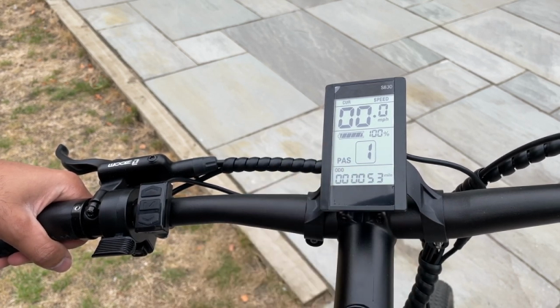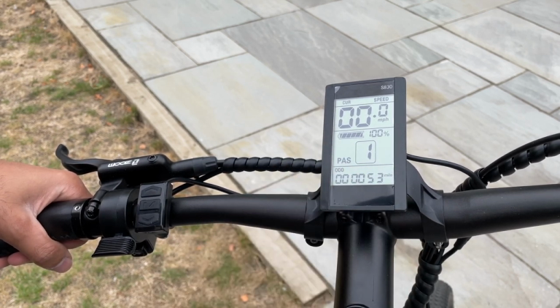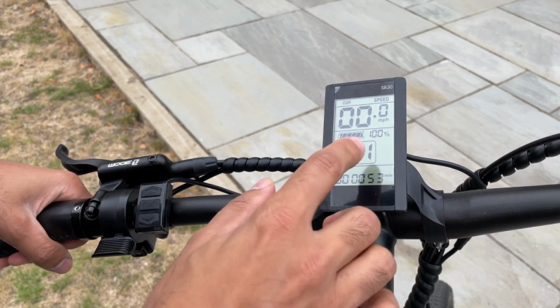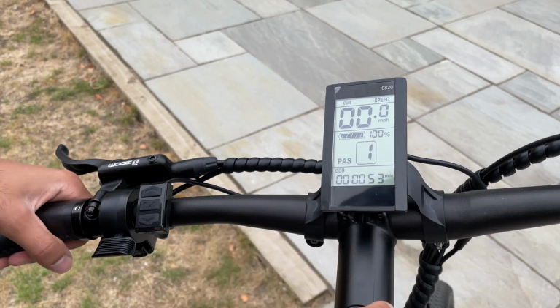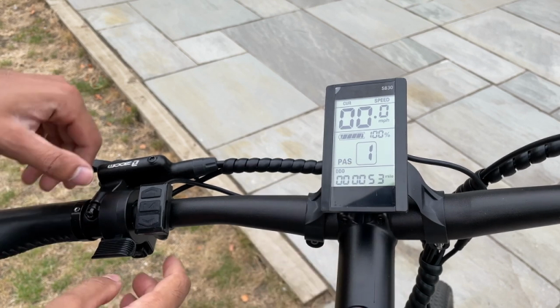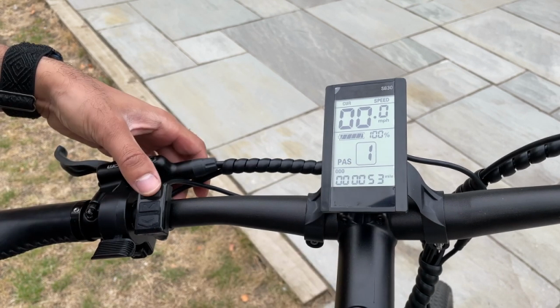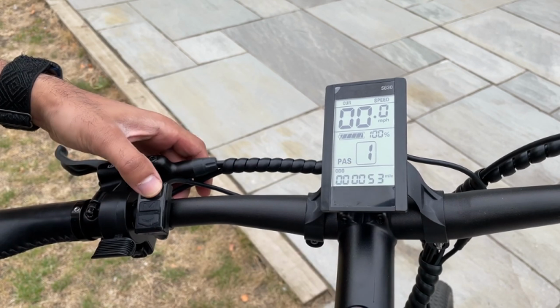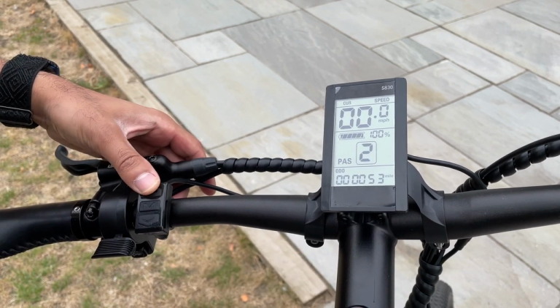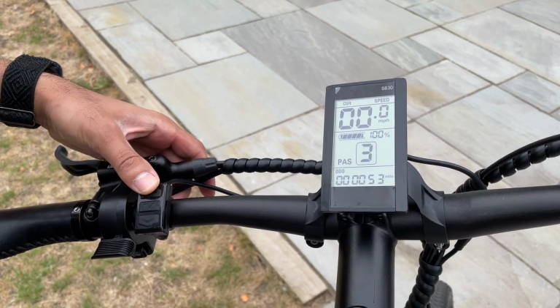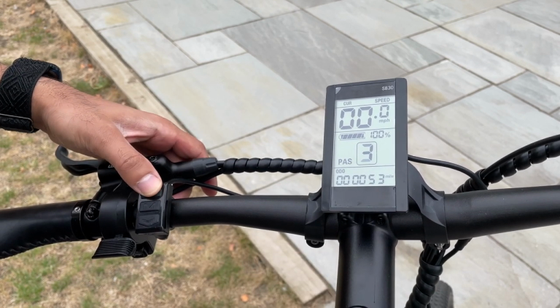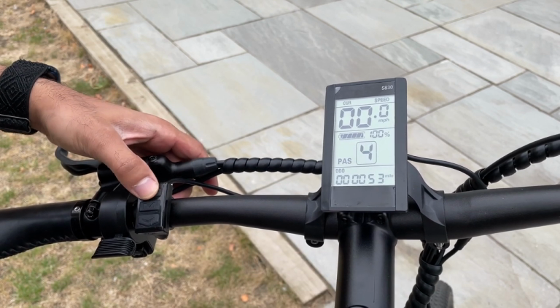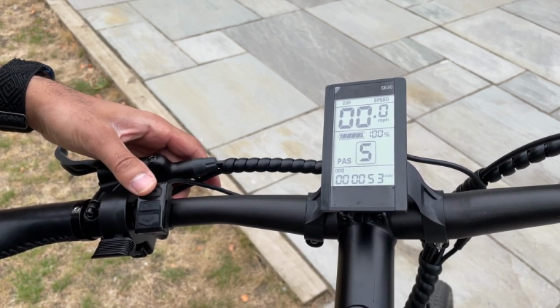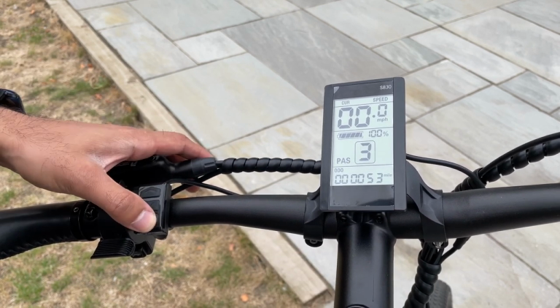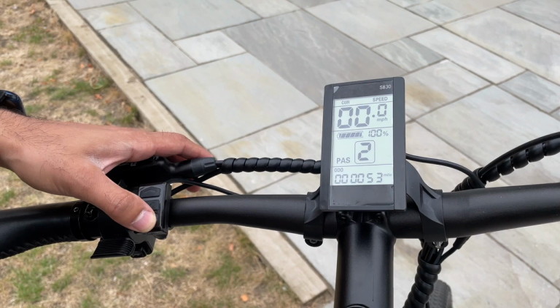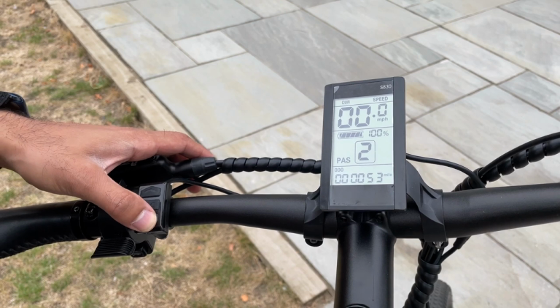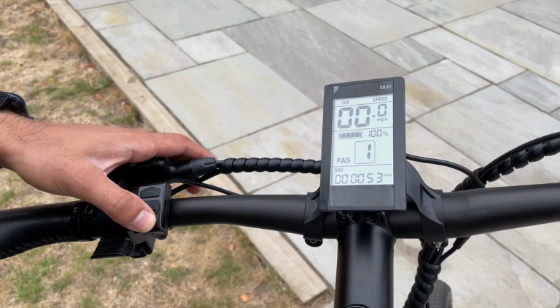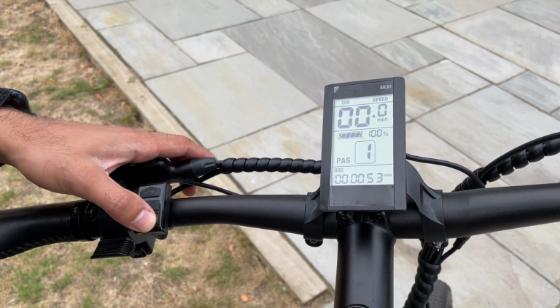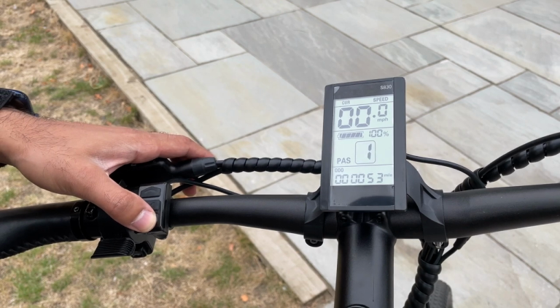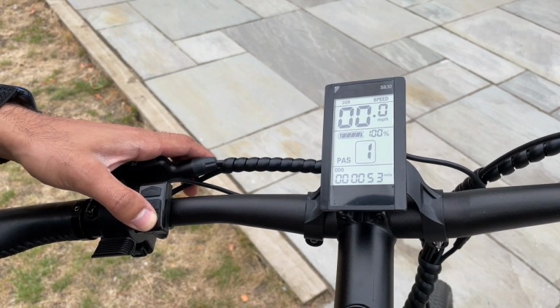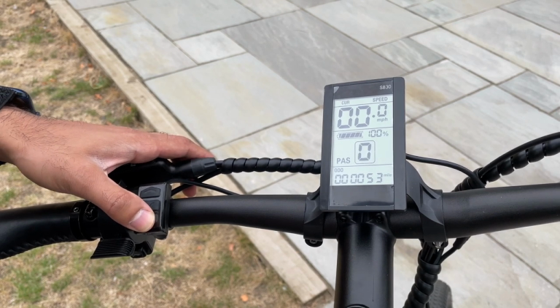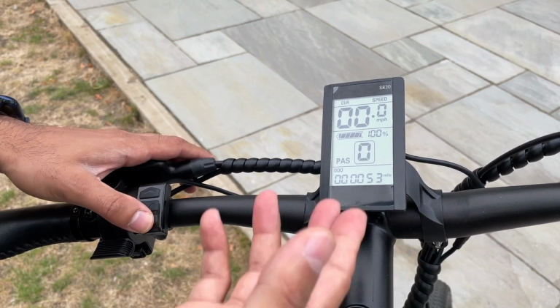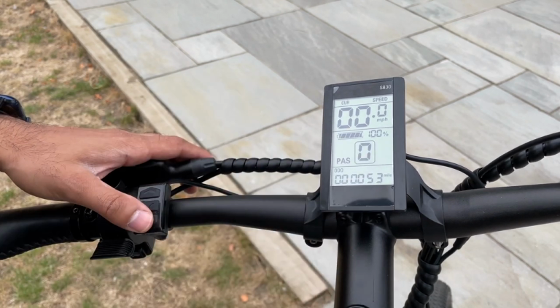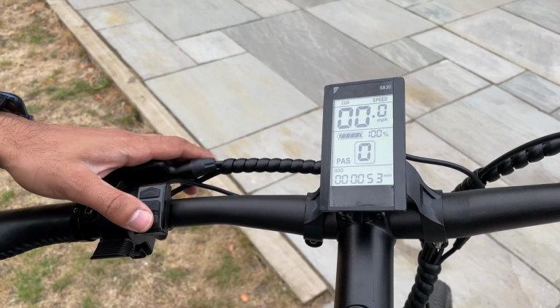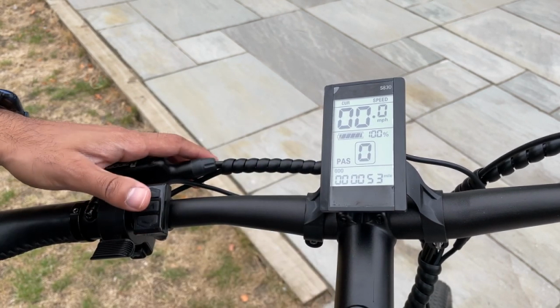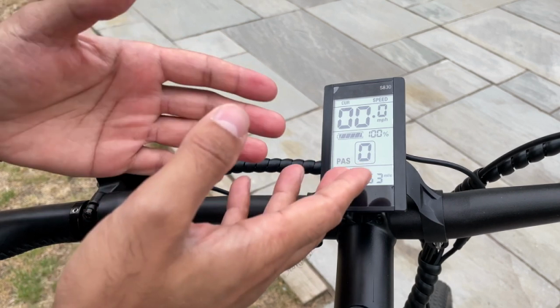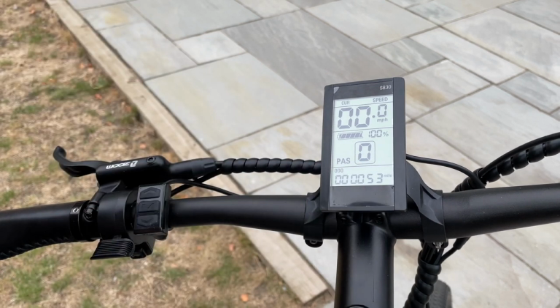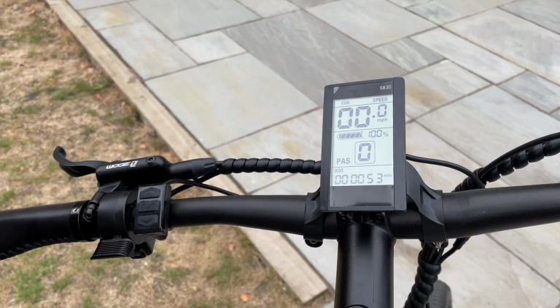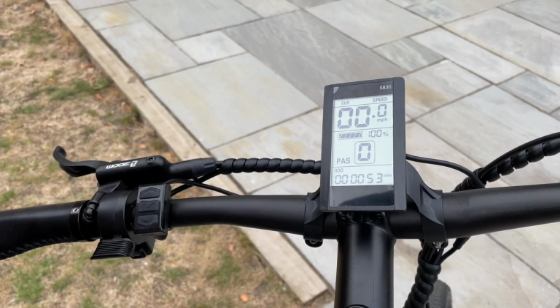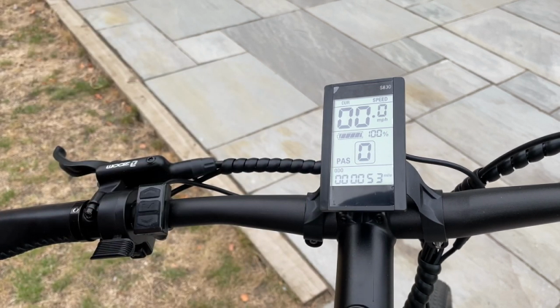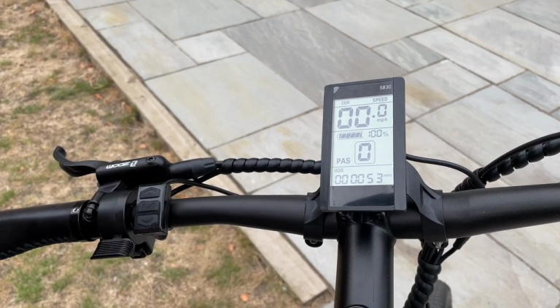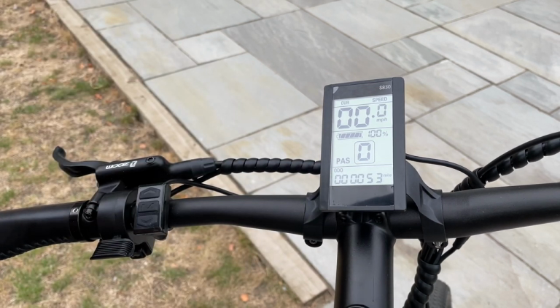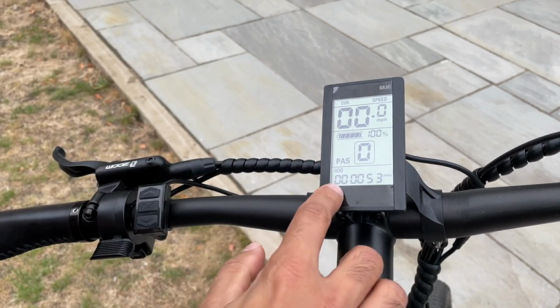For pedal assist you've got five different modes — you press the arrow buttons for one, two, three, four, and five. If you're in the middle of a ride and wanted to maybe go back to manual, you can just go to zero, and this will stop you from using any pedal assistance.